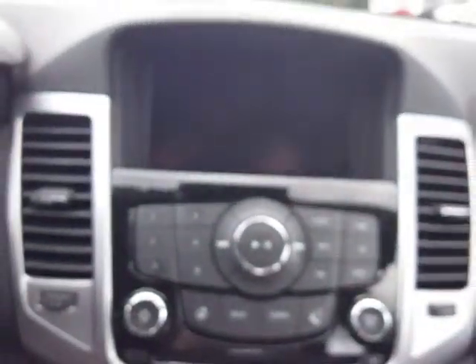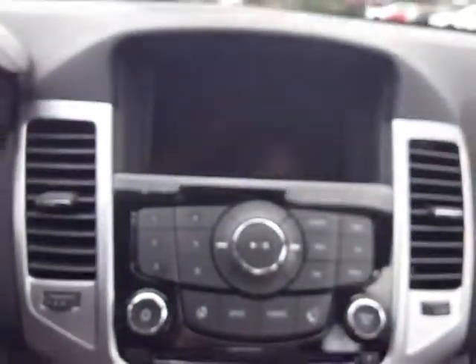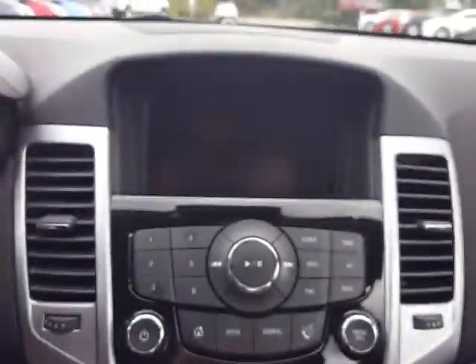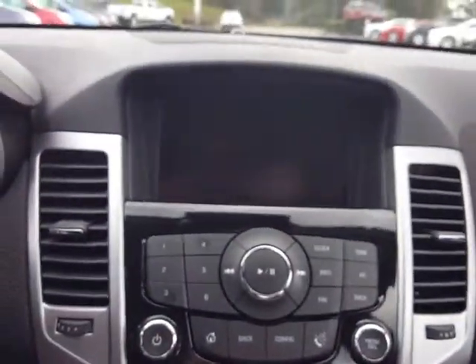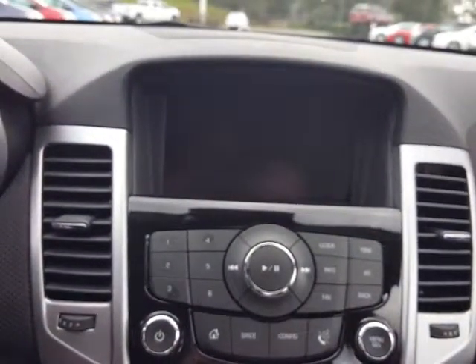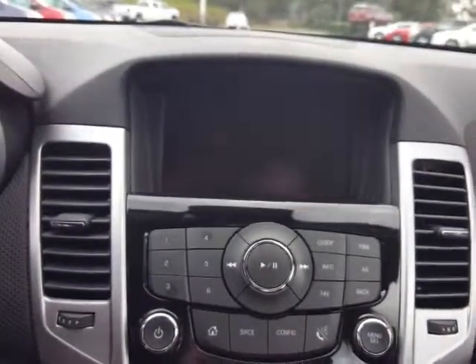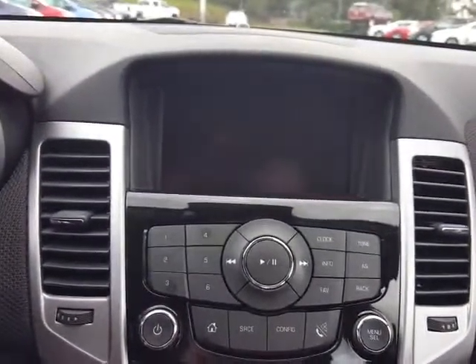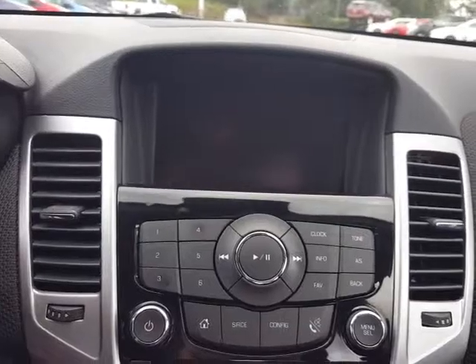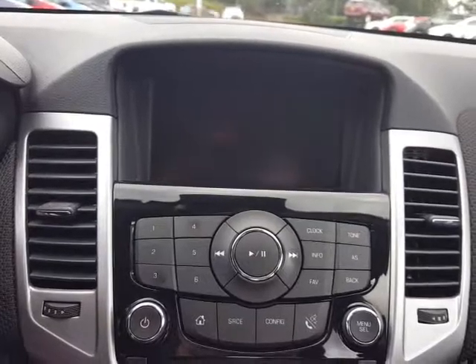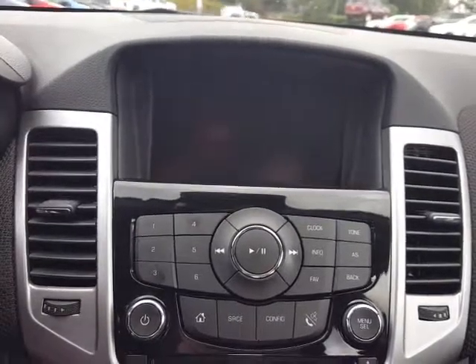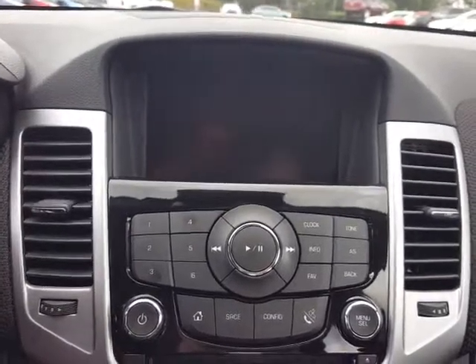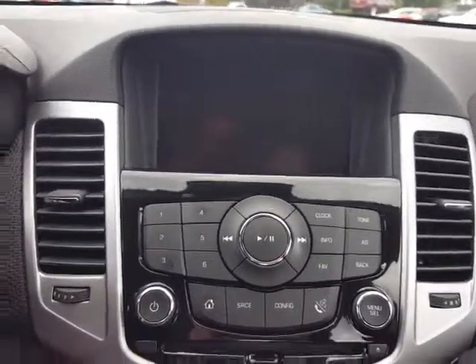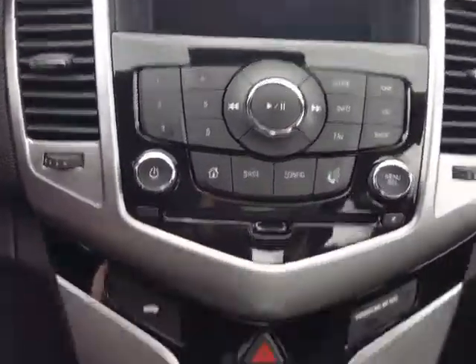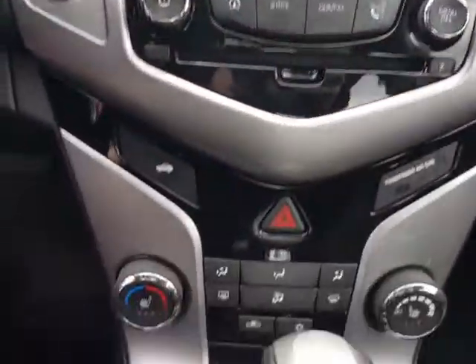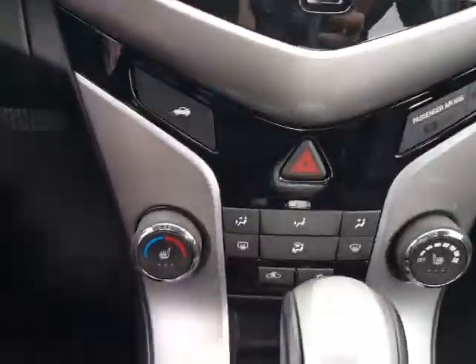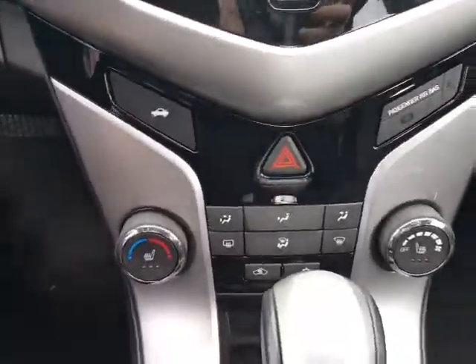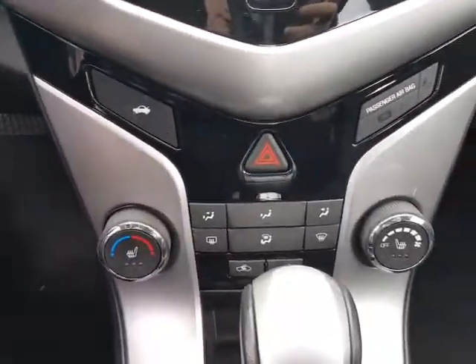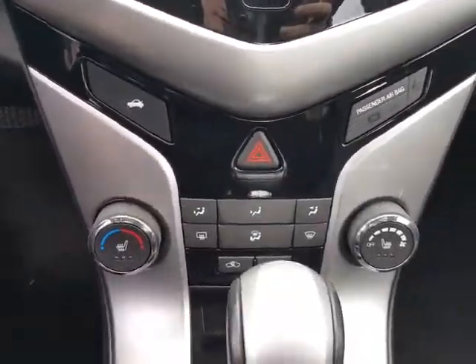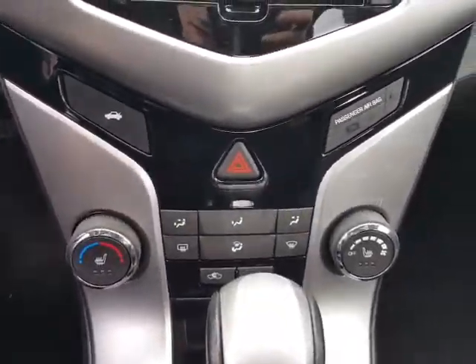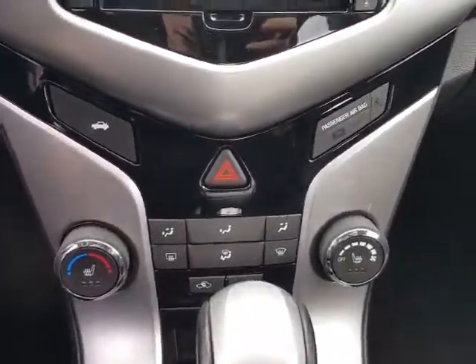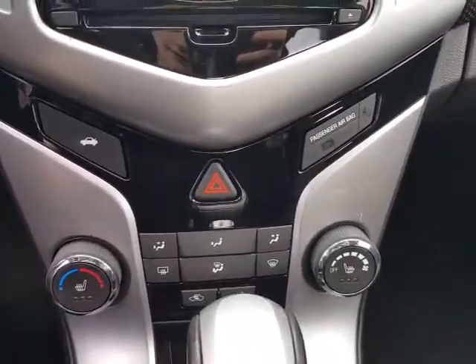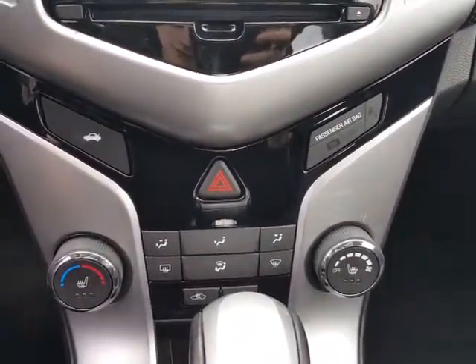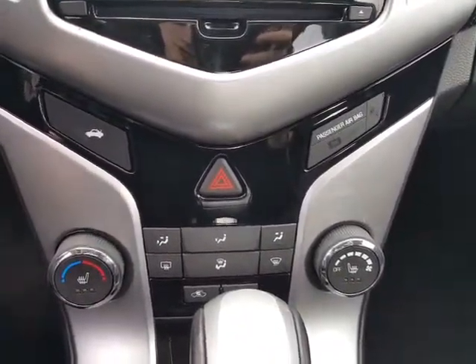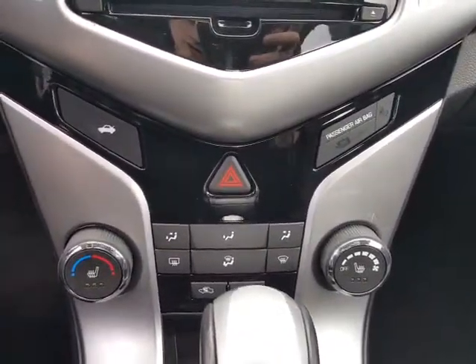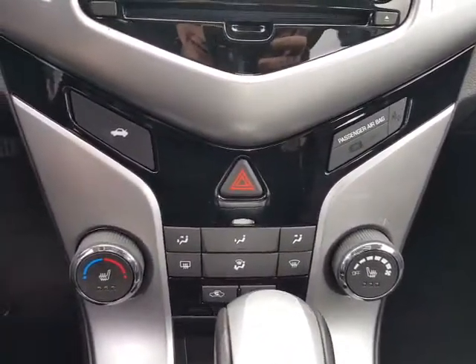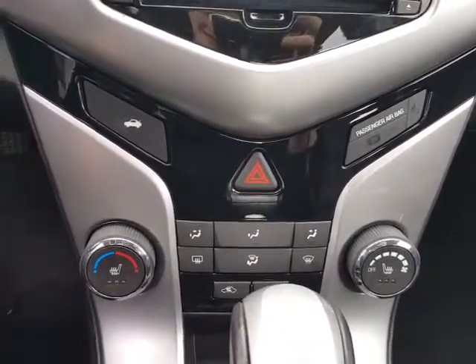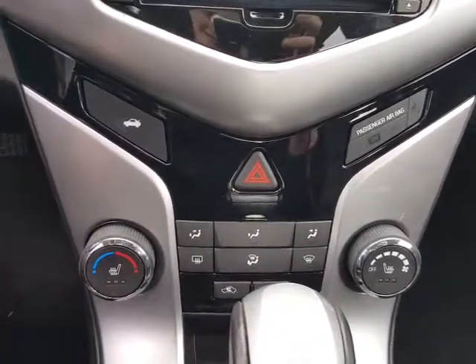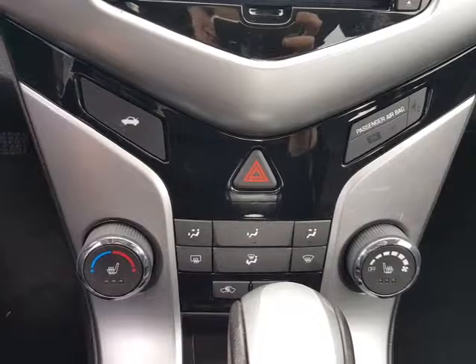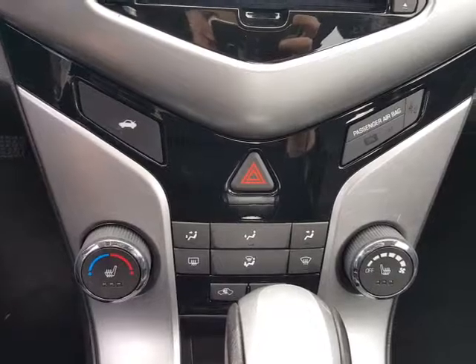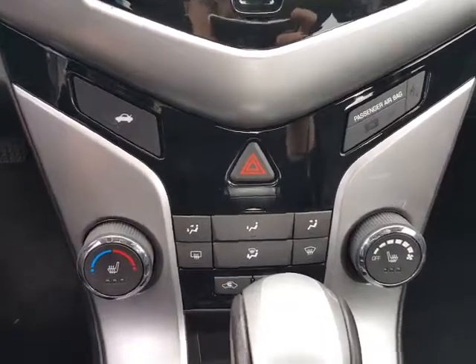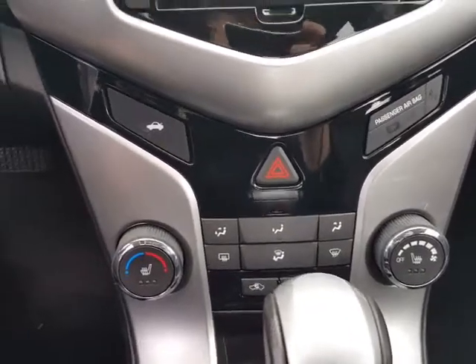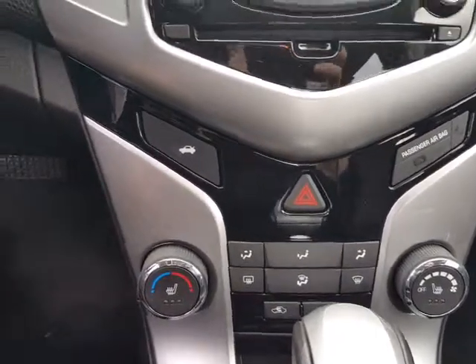Here's our stereo with AM, FM, XM, CD player and auxiliary port. And down below are our heated seats and climate control.